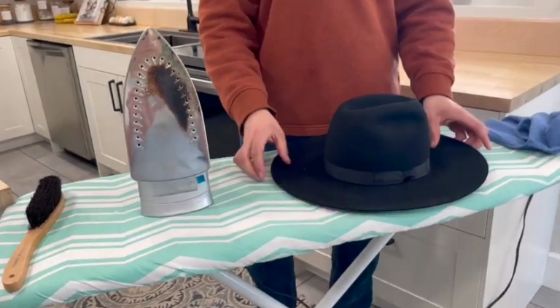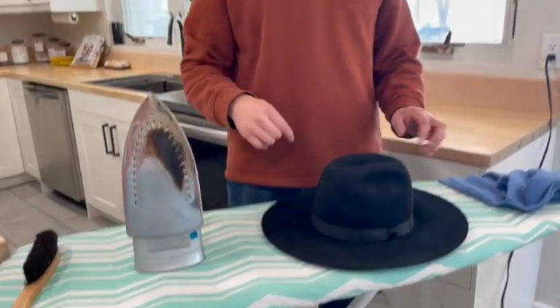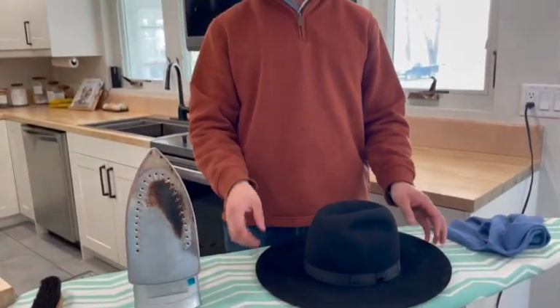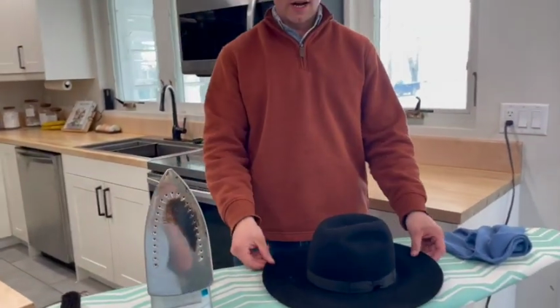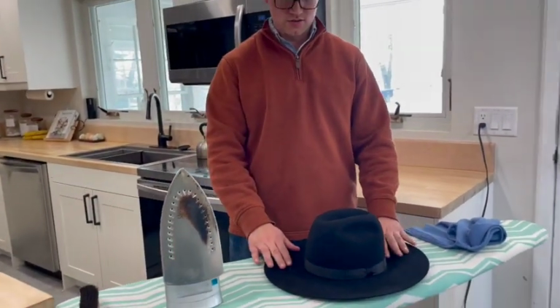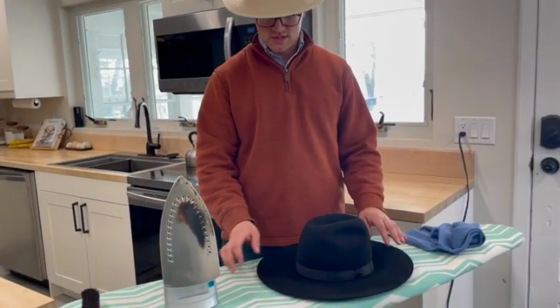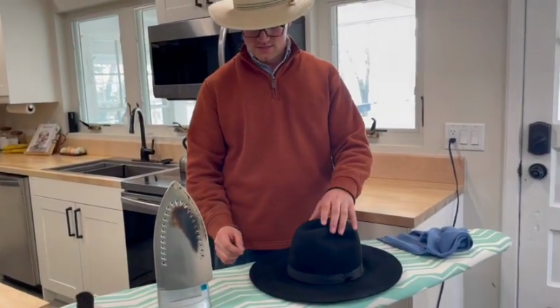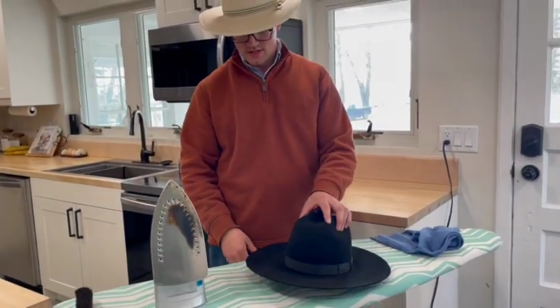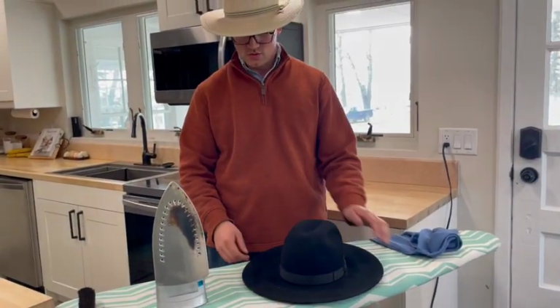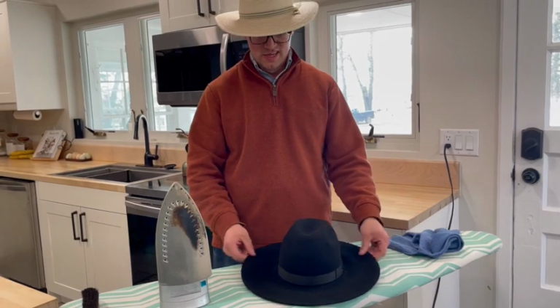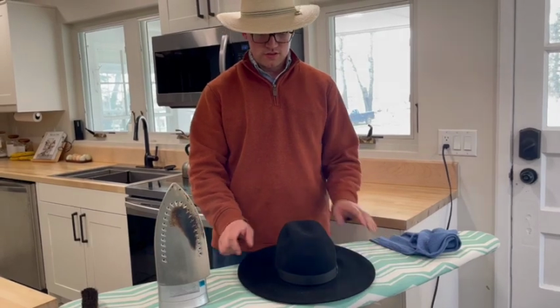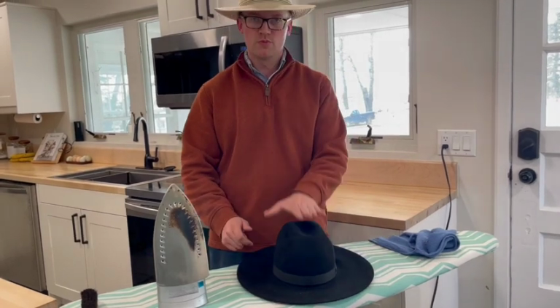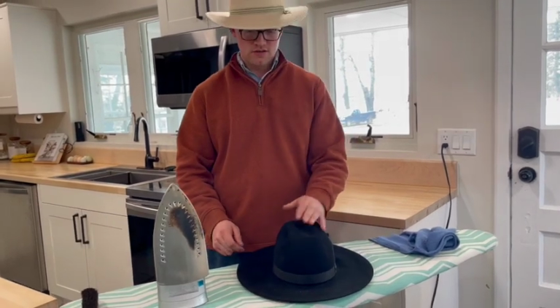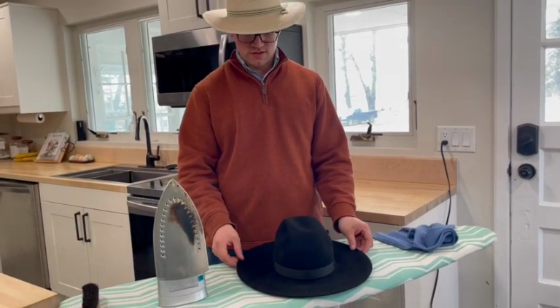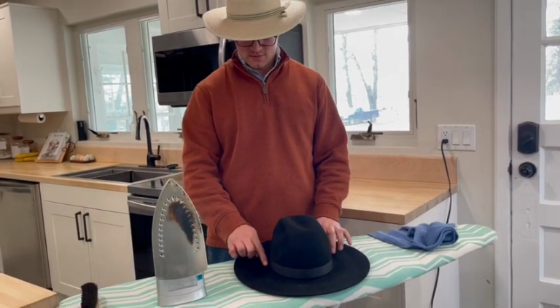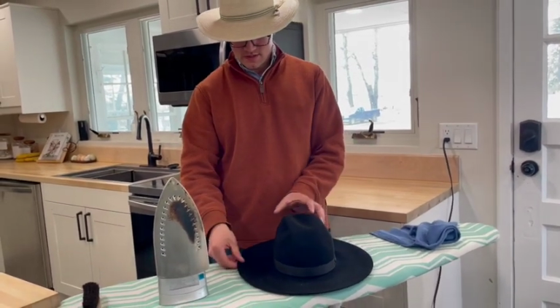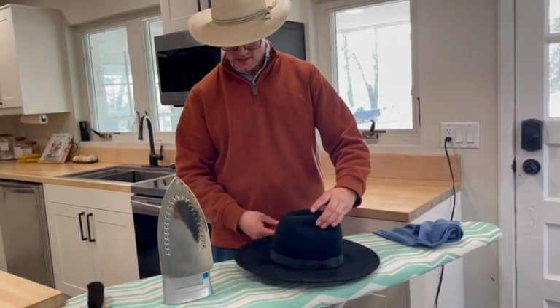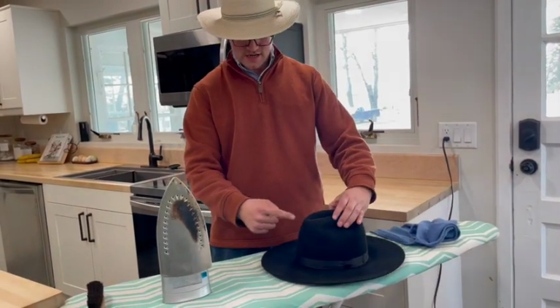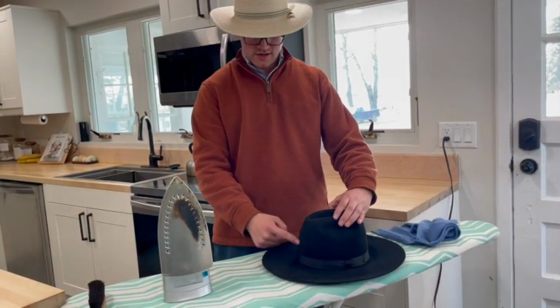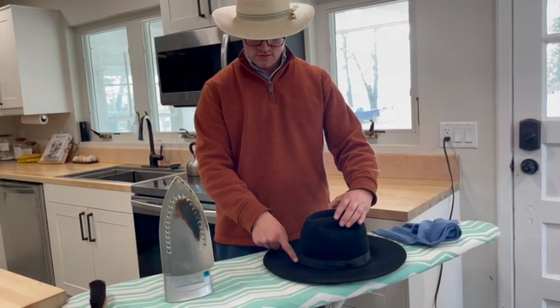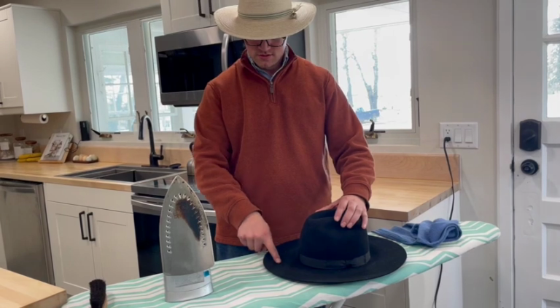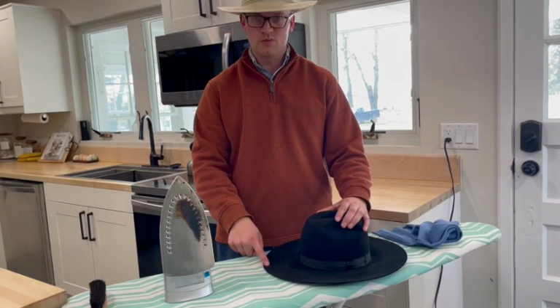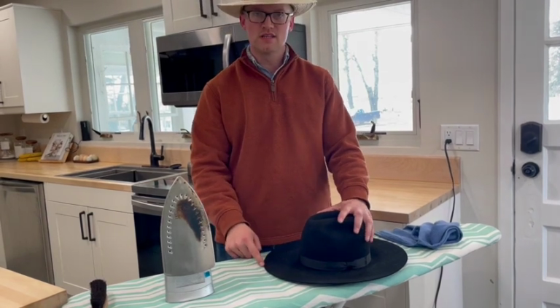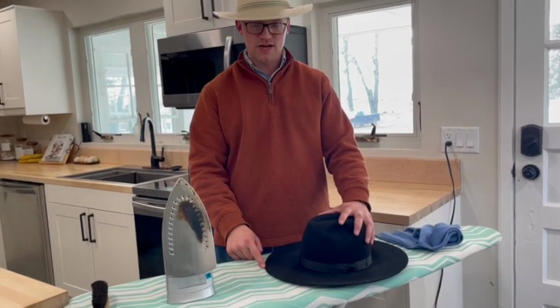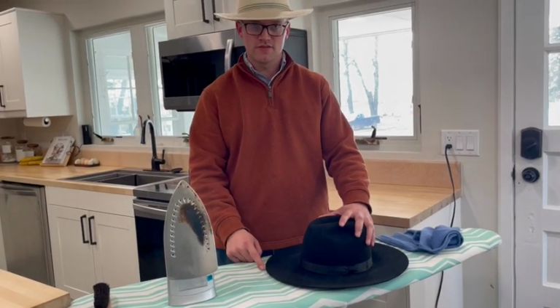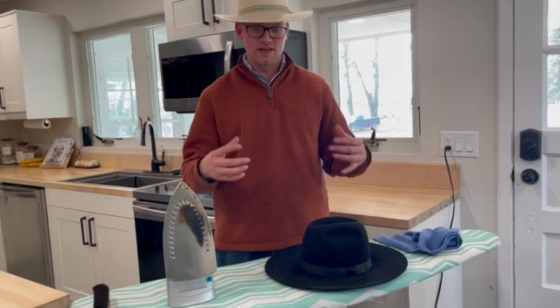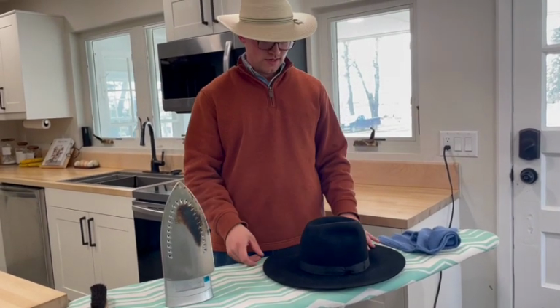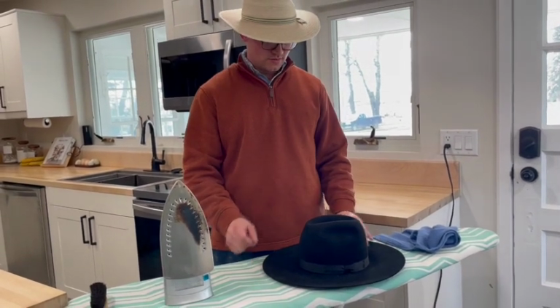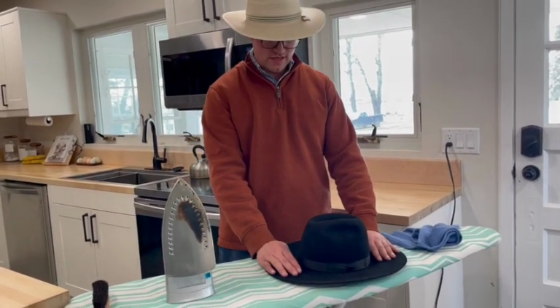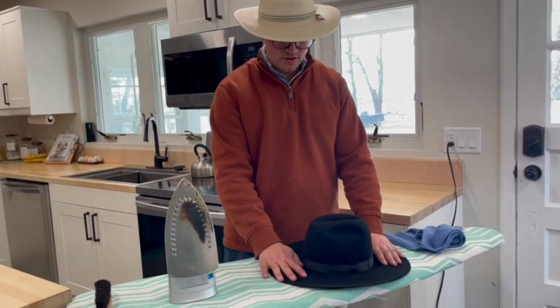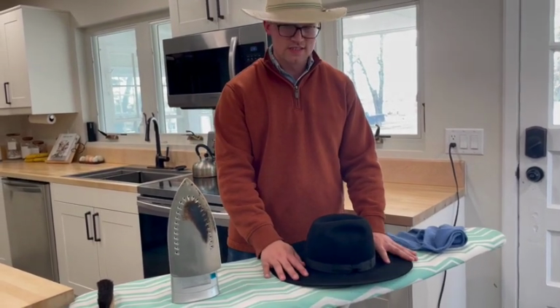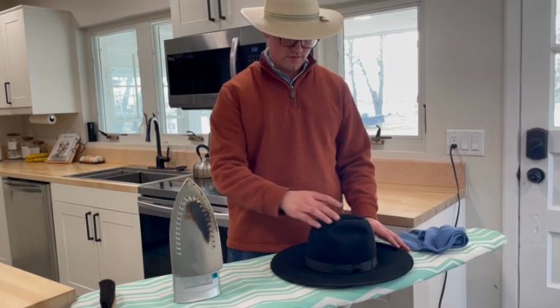I've gone around and ironed this quite a few times now and I'm going to let it cool. The whole time I was pushing down on the crown — that's going to help keep the 90-degree angle that they press in at the factory, and that's going to help basically everywhere on the hat stay correct.